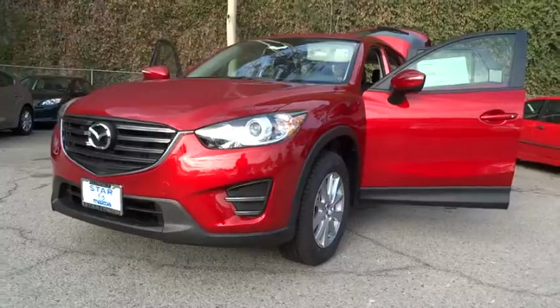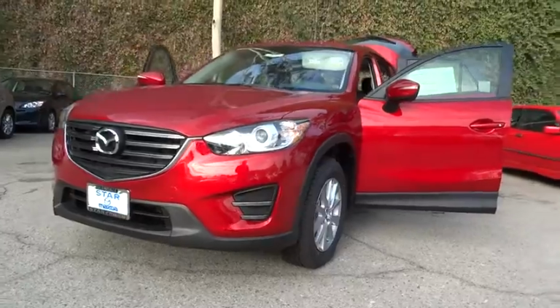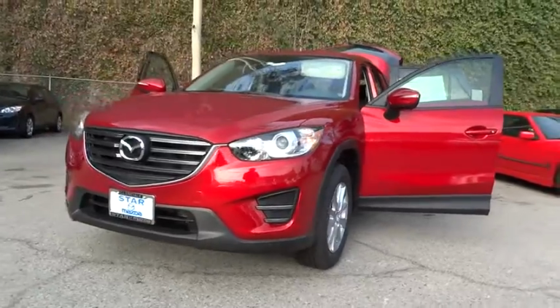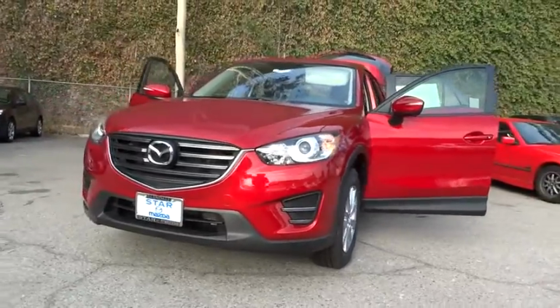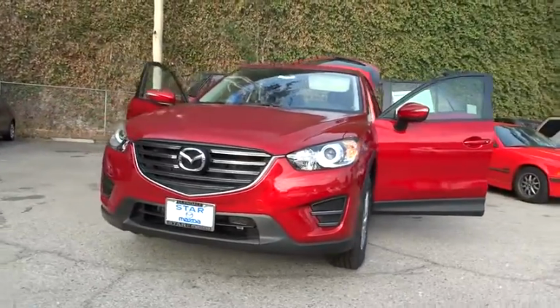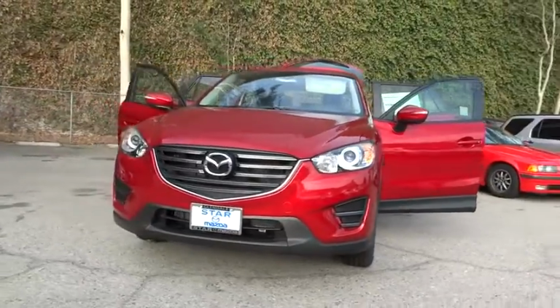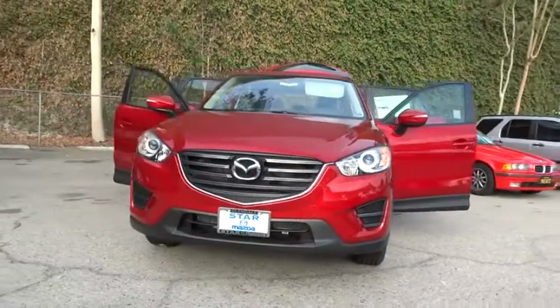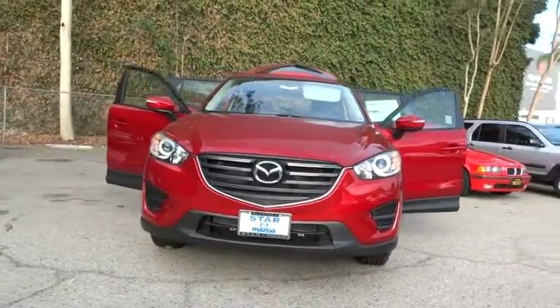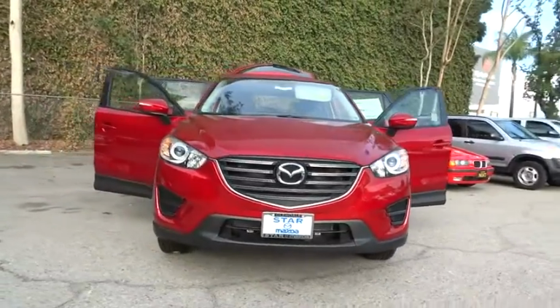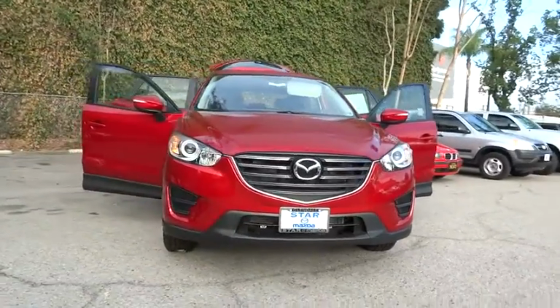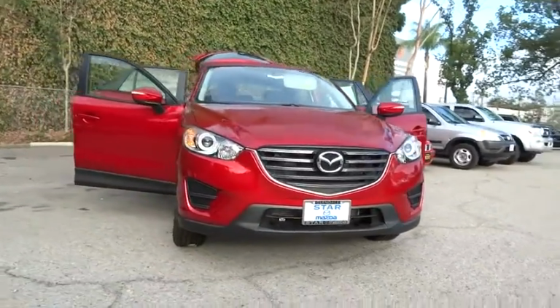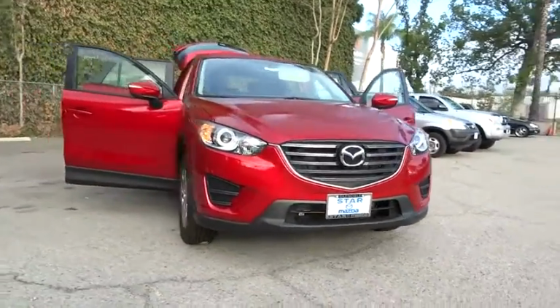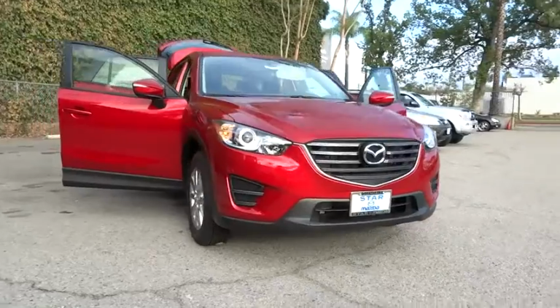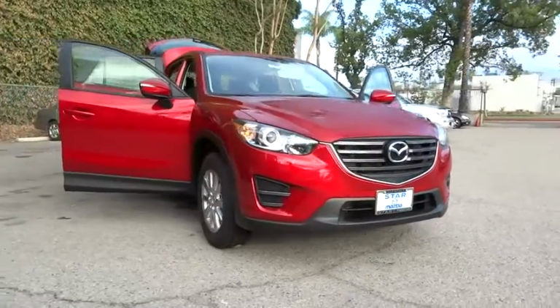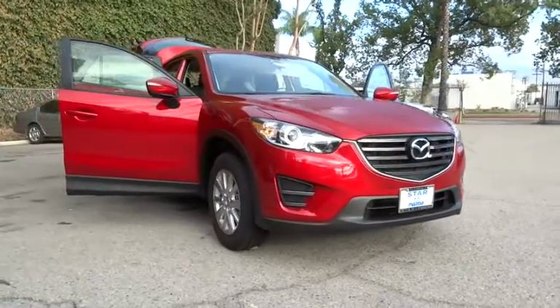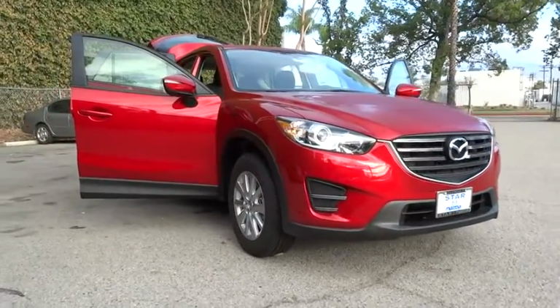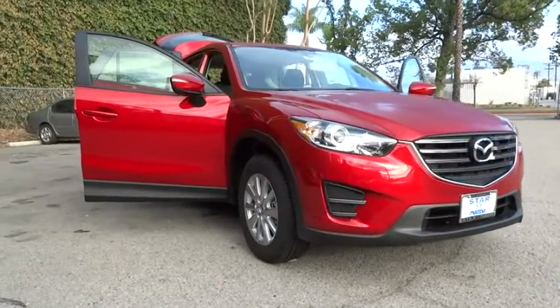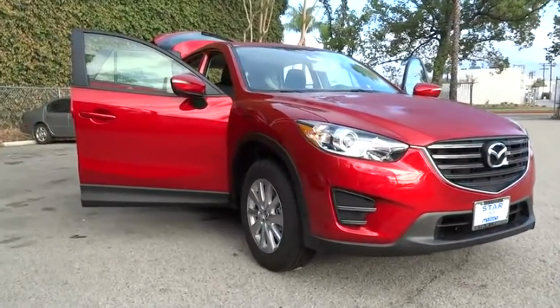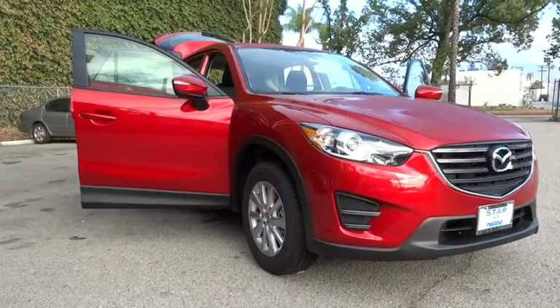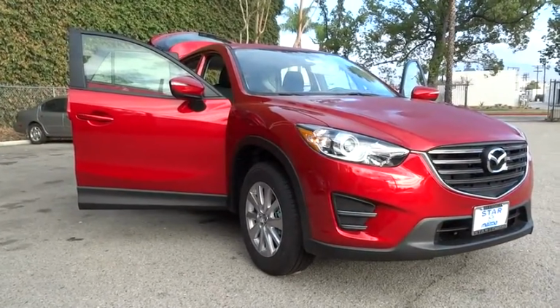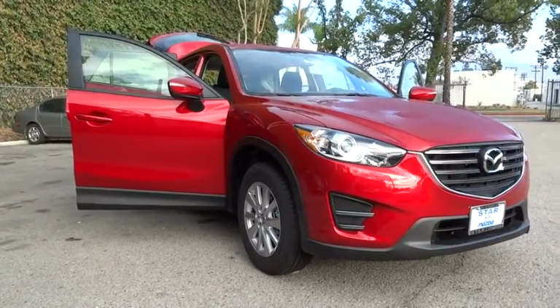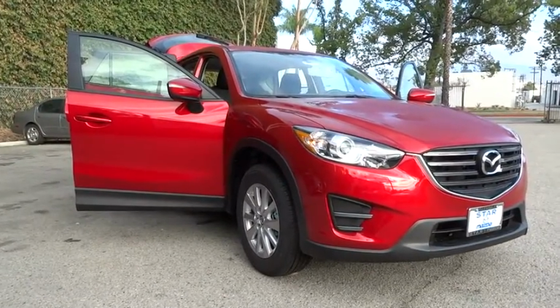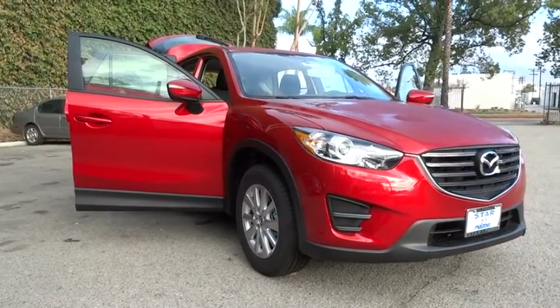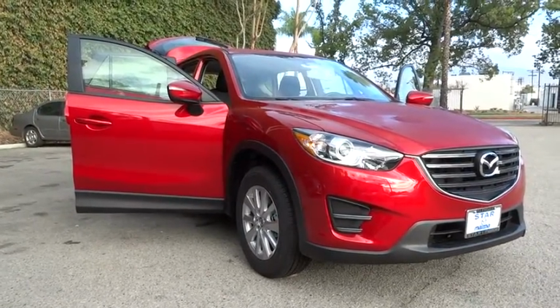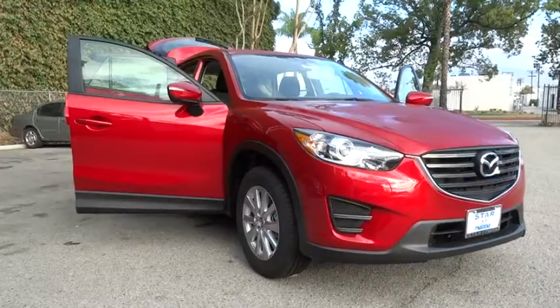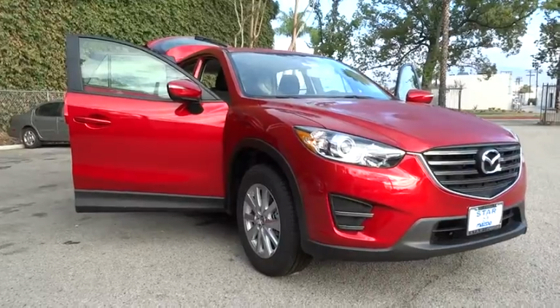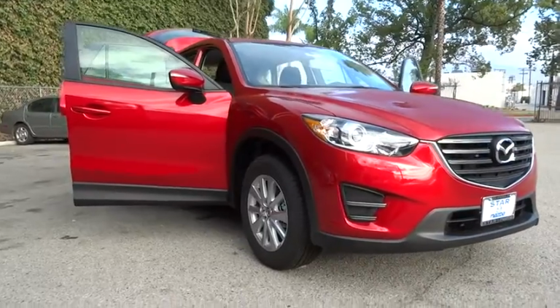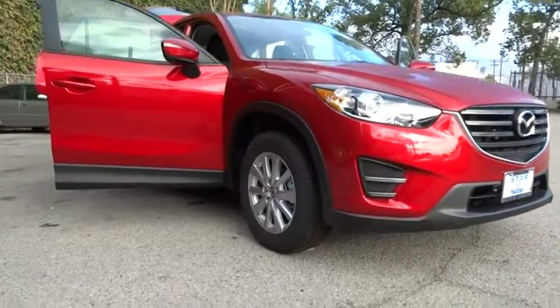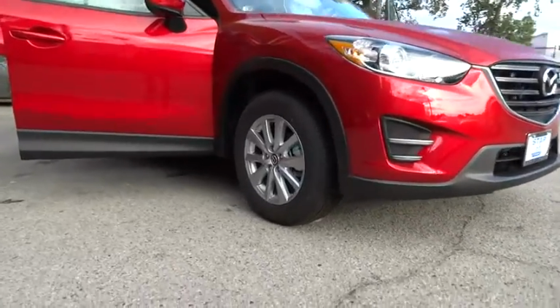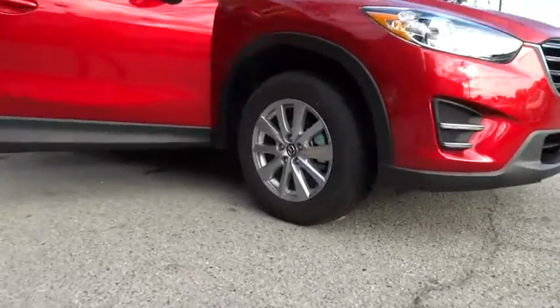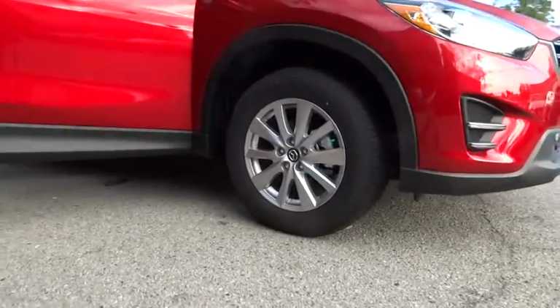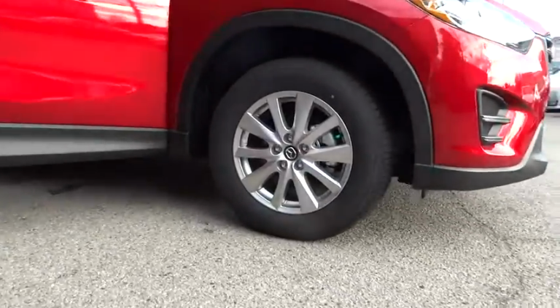The 2016 Mazda CX-5. With its fuel-efficient engine, engaging driving experience, and daring styling, the Mazda CX-5 is a good pick for those seeking a sporty yet thrifty crossover SUV.